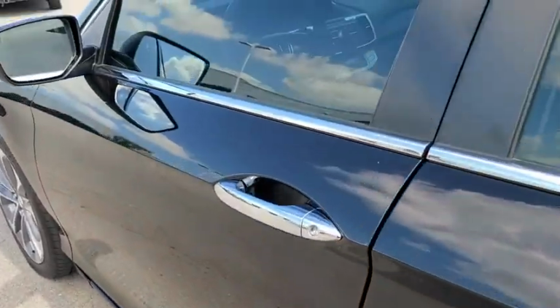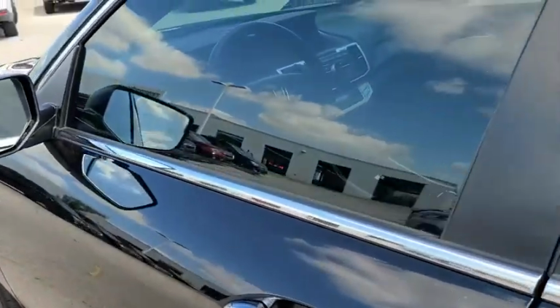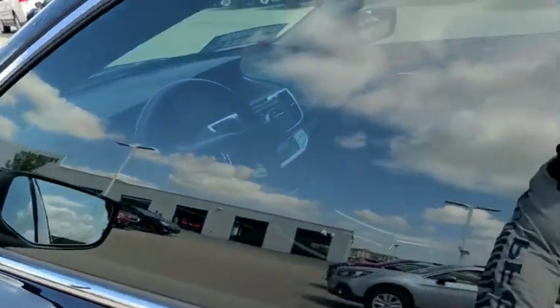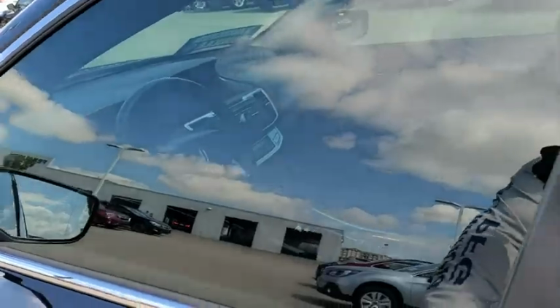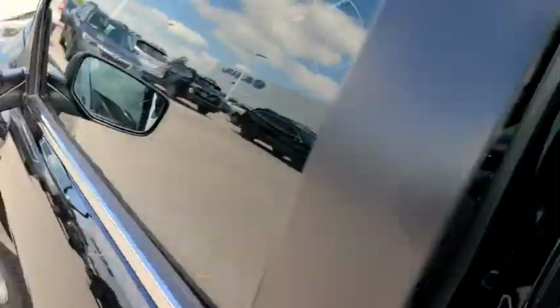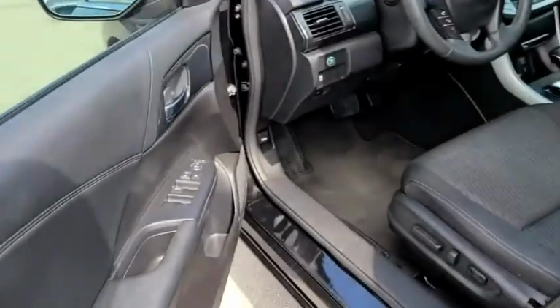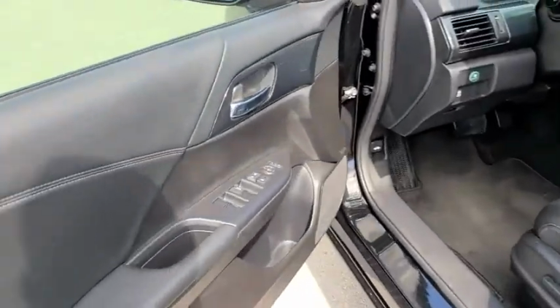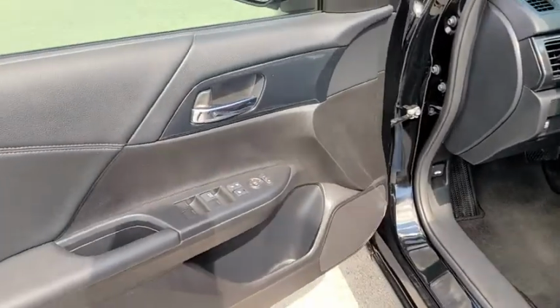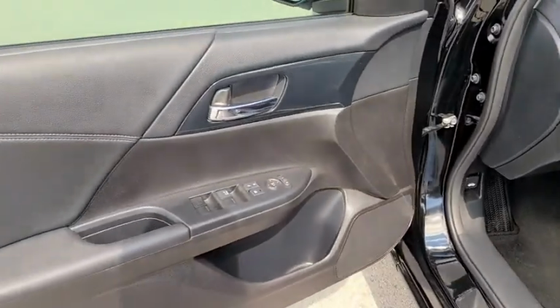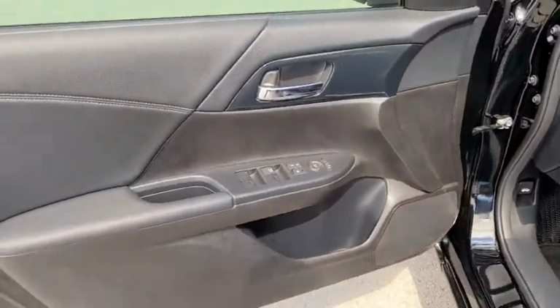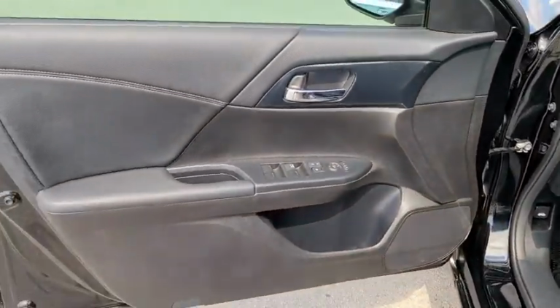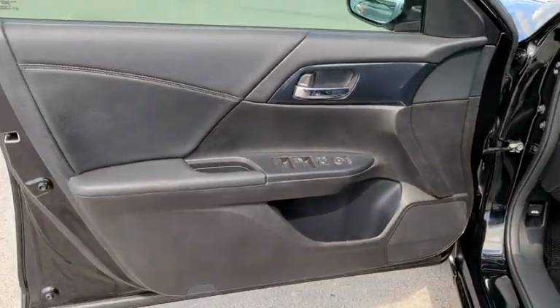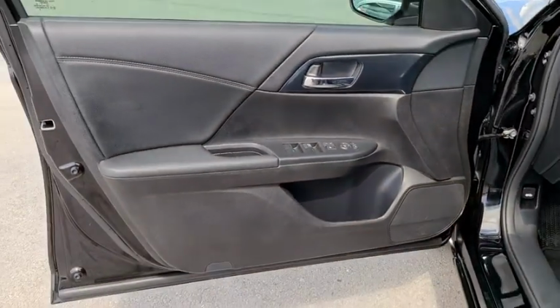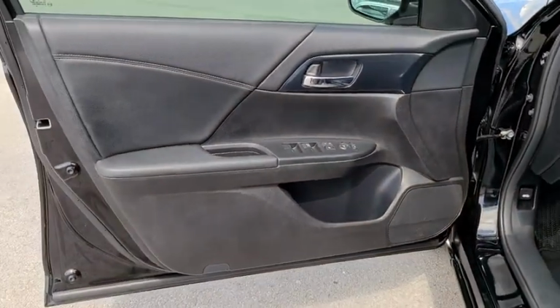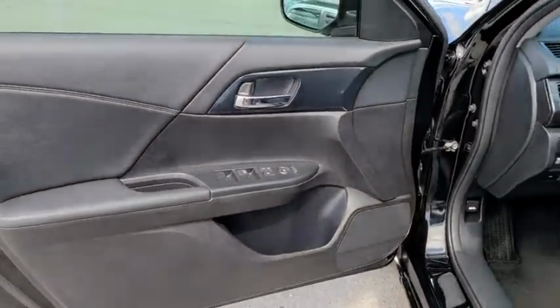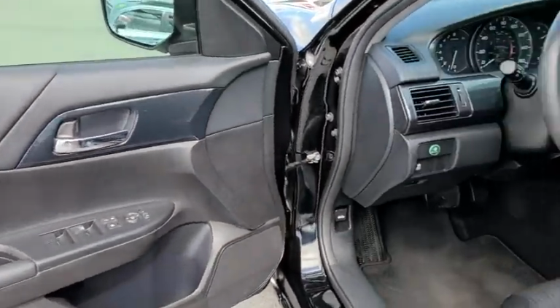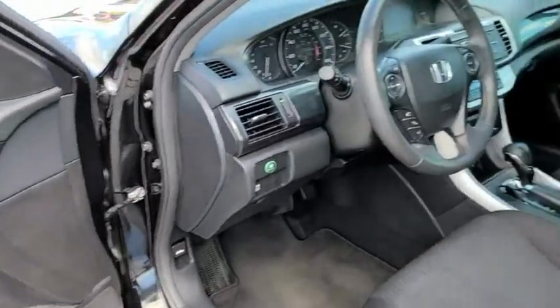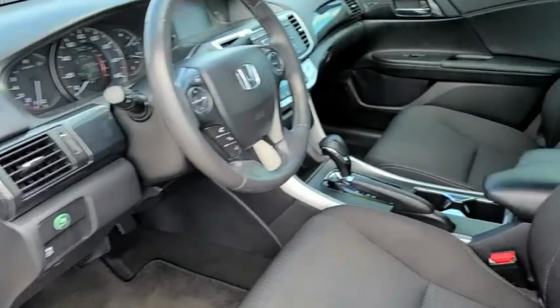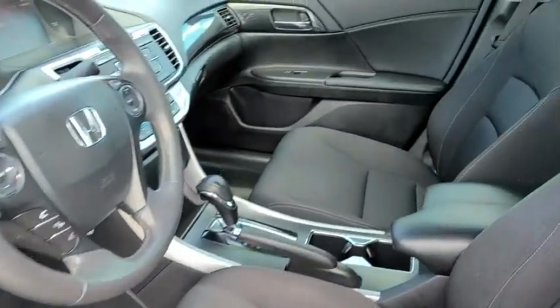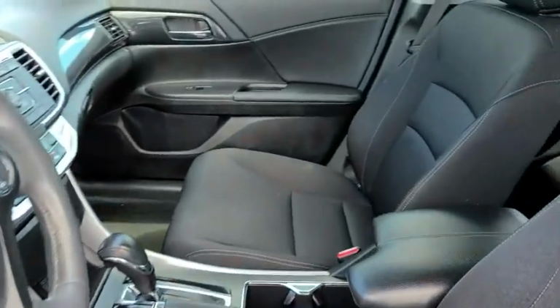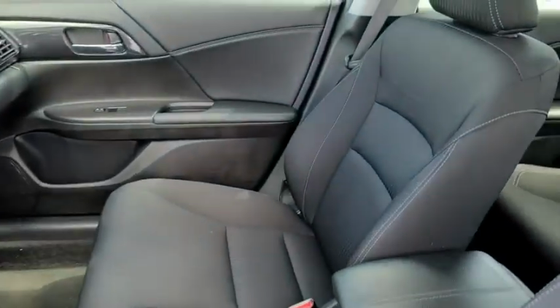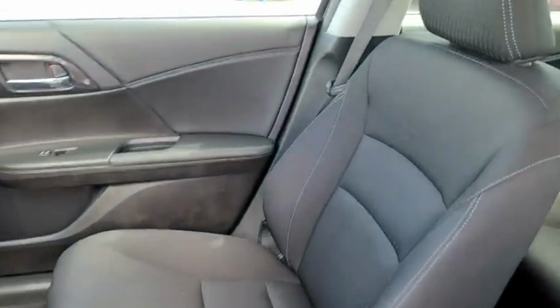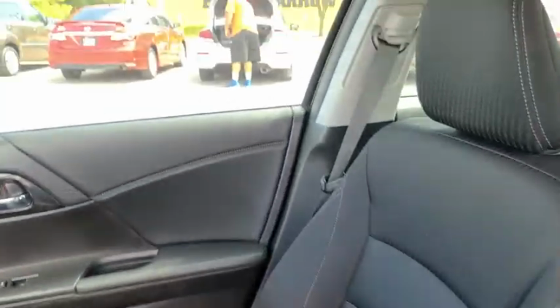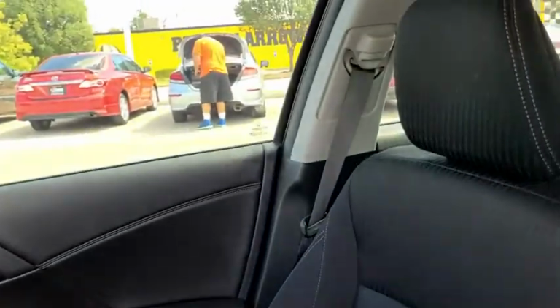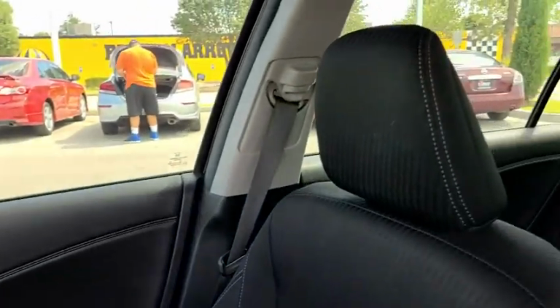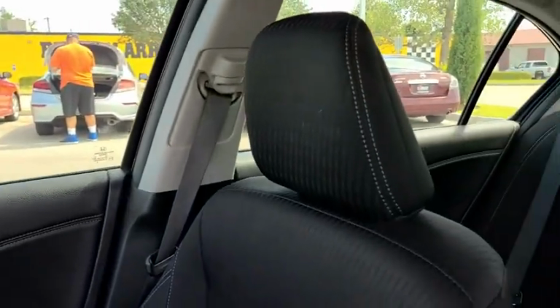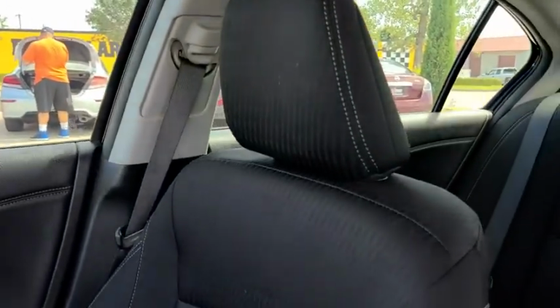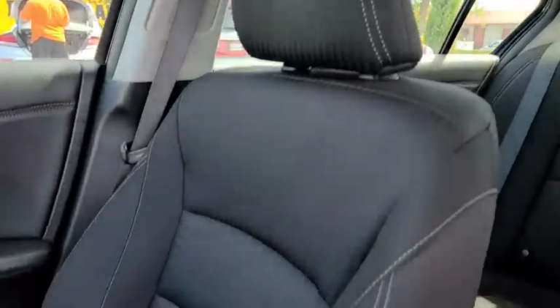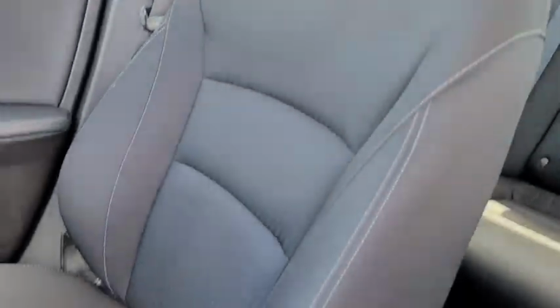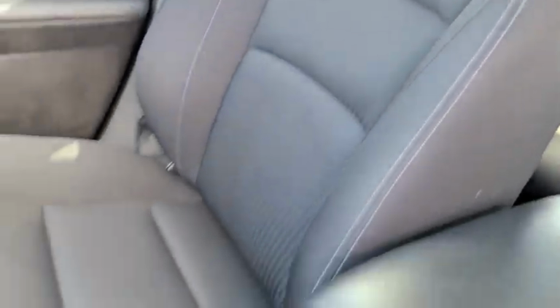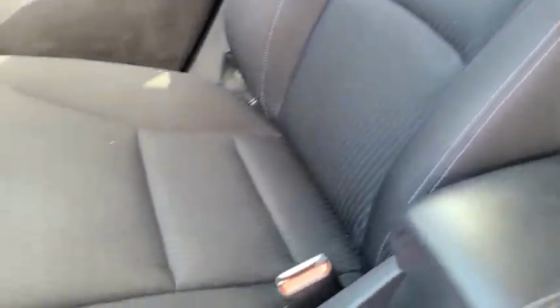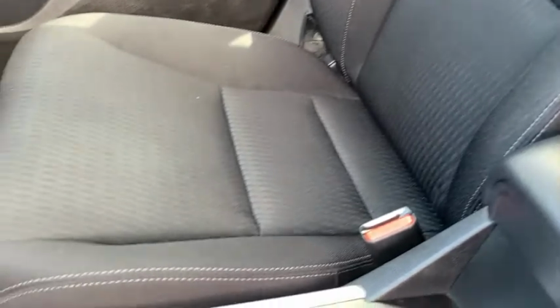AM-FM stereo radio, rear defrost, passenger airbag. This vehicle is Carfax certified one owner and qualifies for Carfax buyback guarantee. Come see the car for yourself.